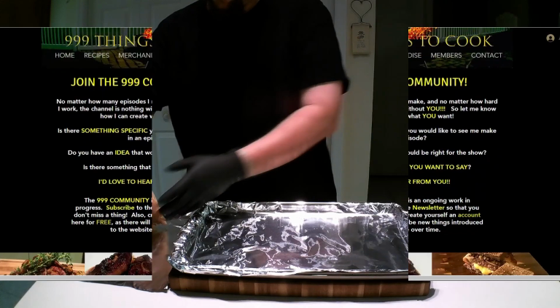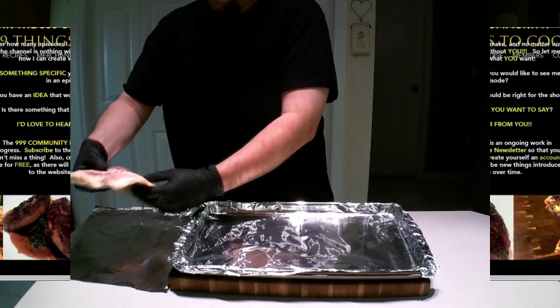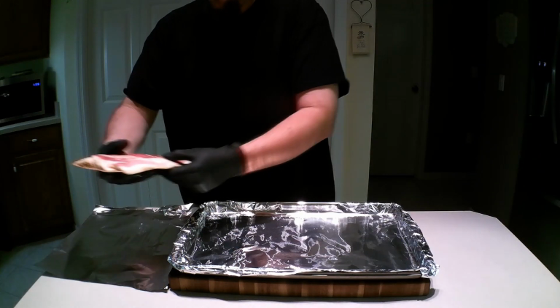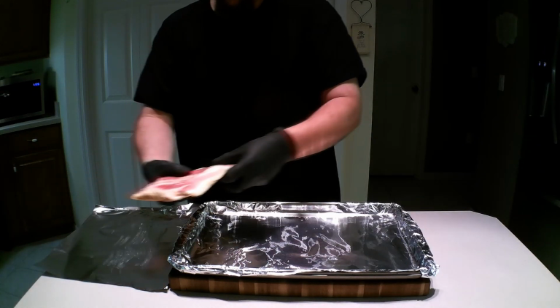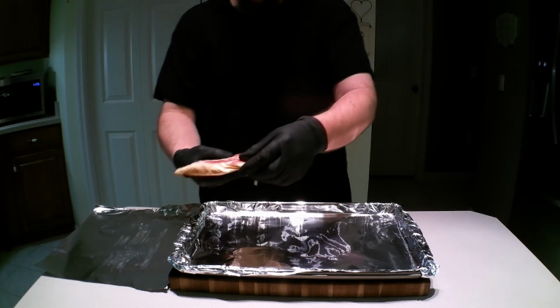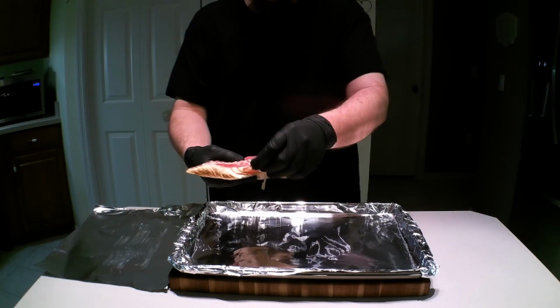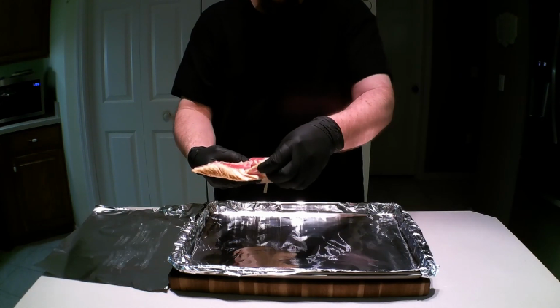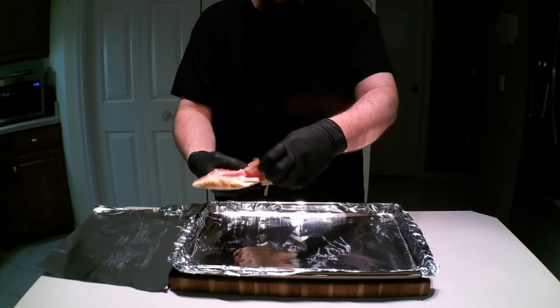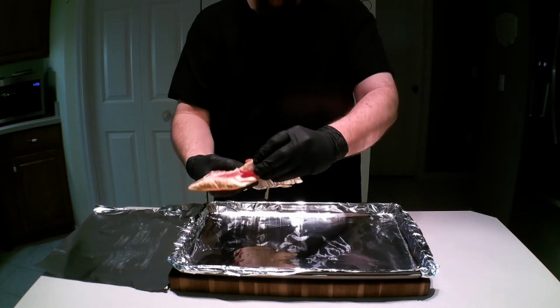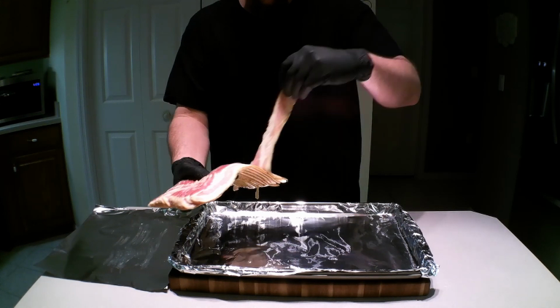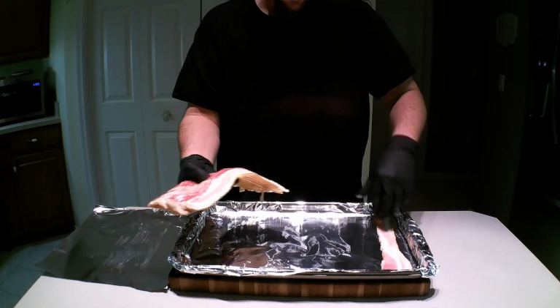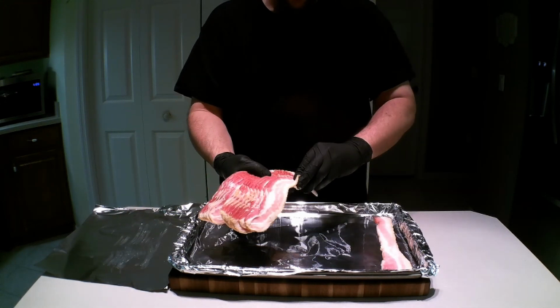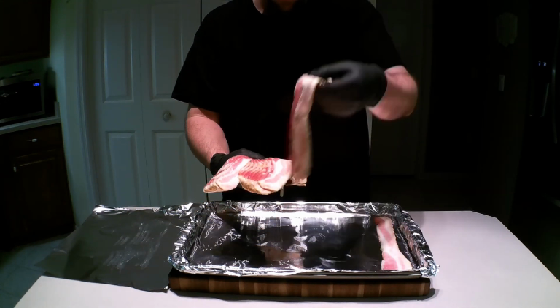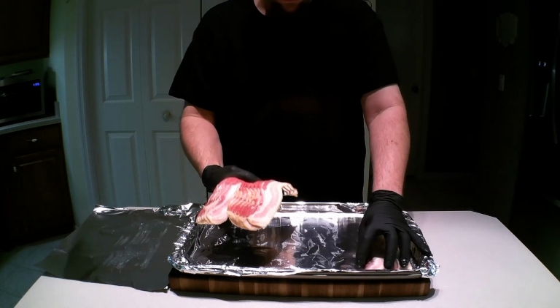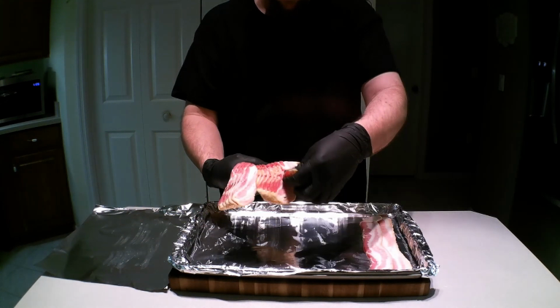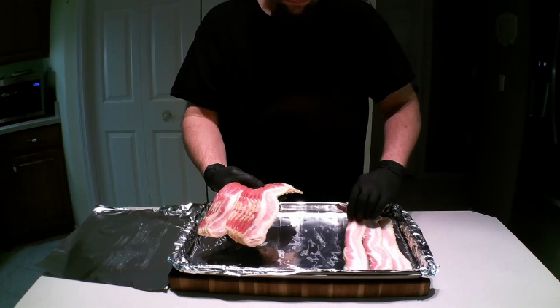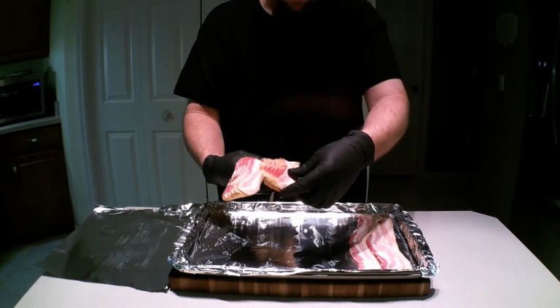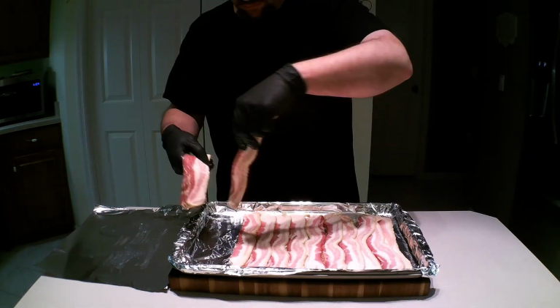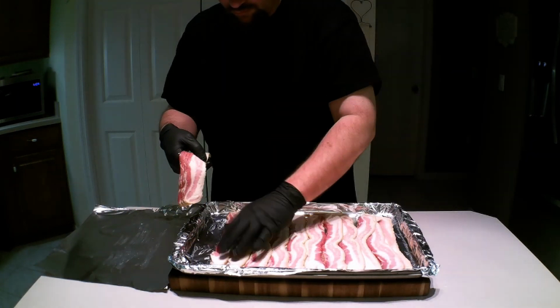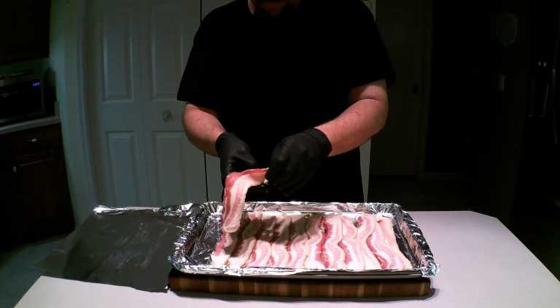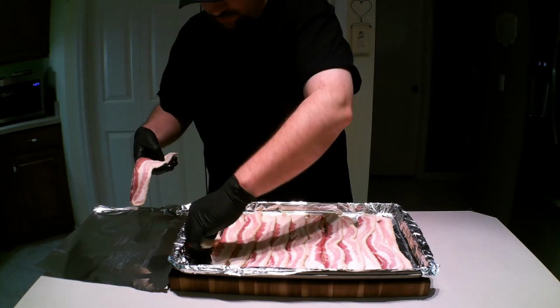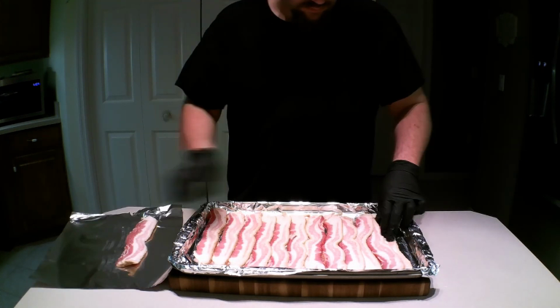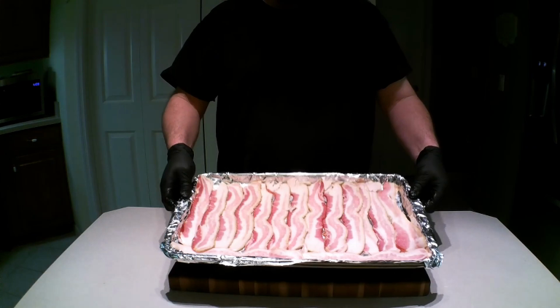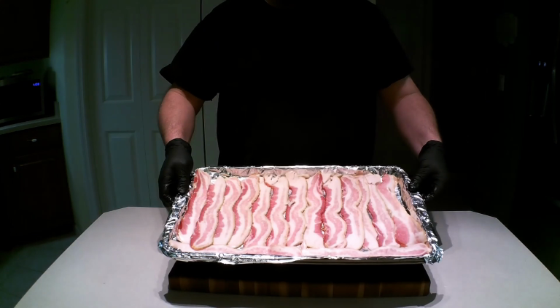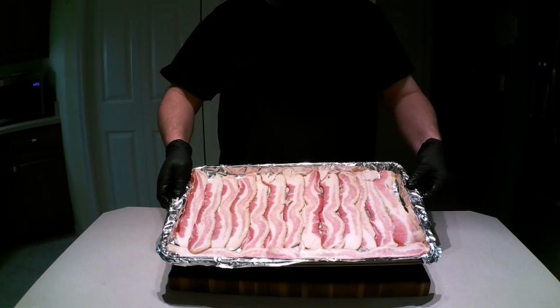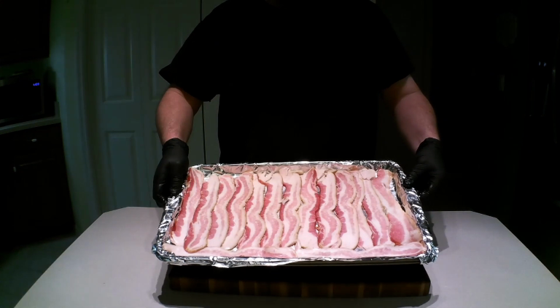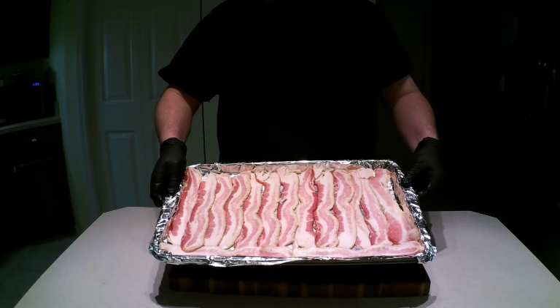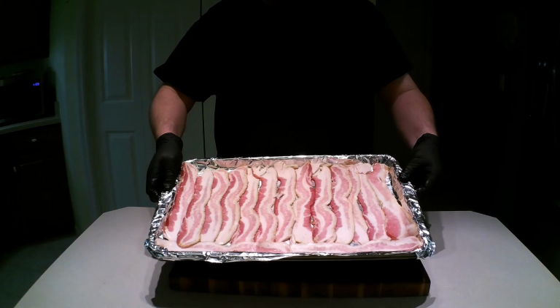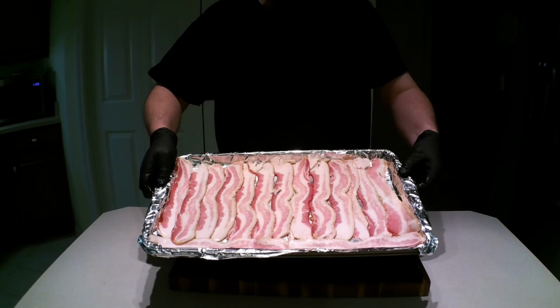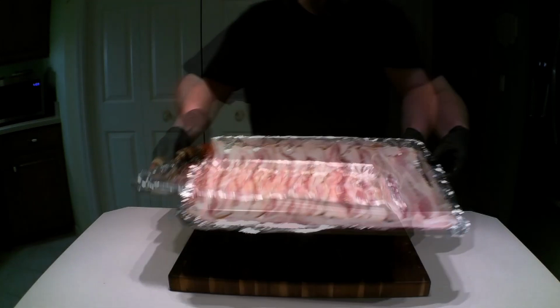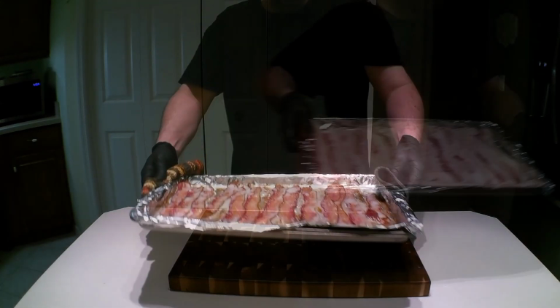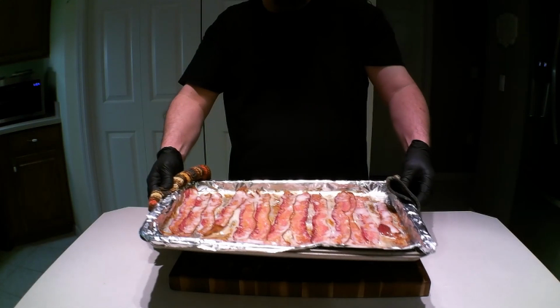We start with our bacon — a full pound of it. It all goes on a sheet tray and into a 400-degree oven until it looks like this.